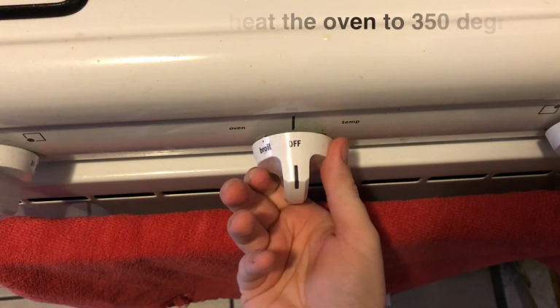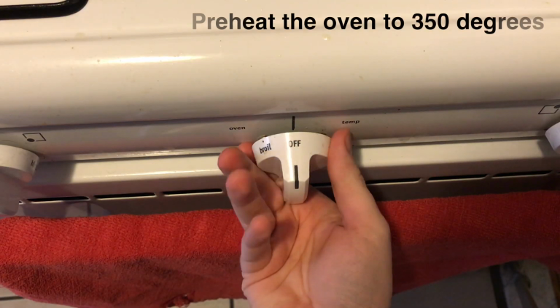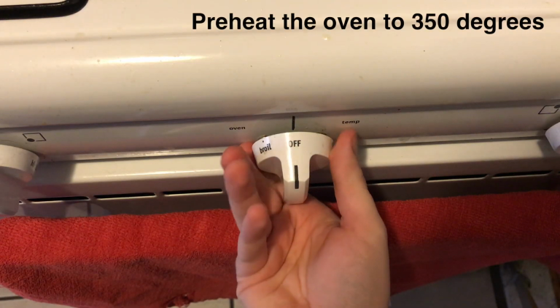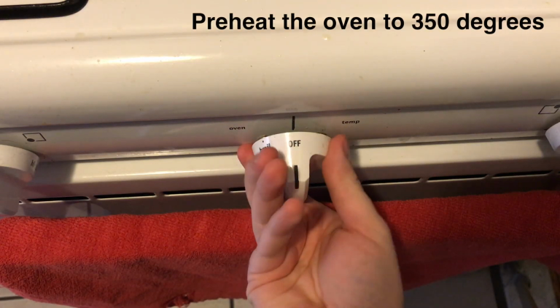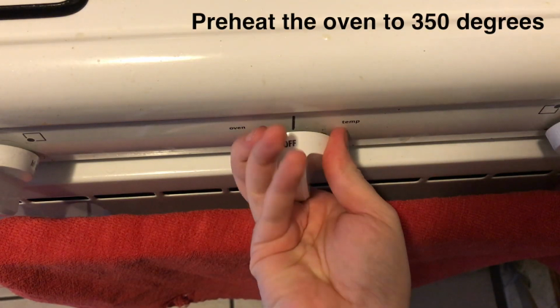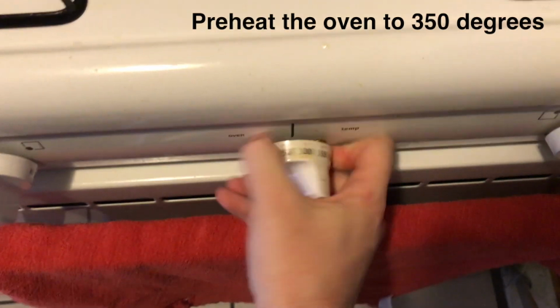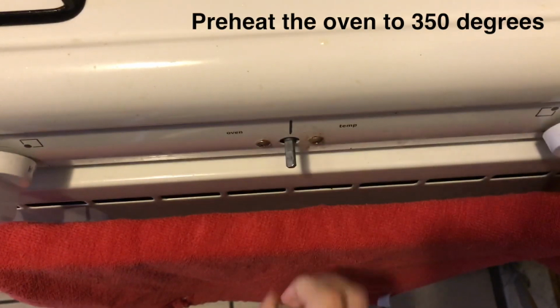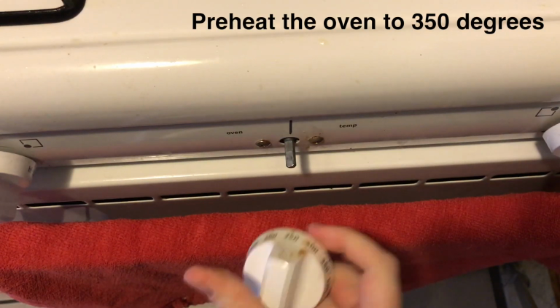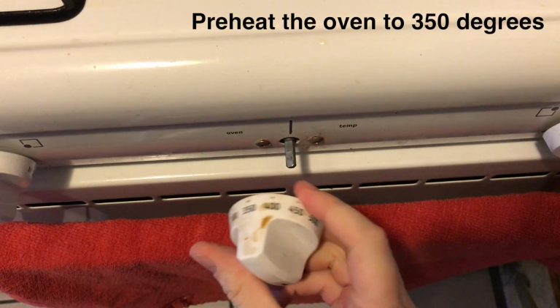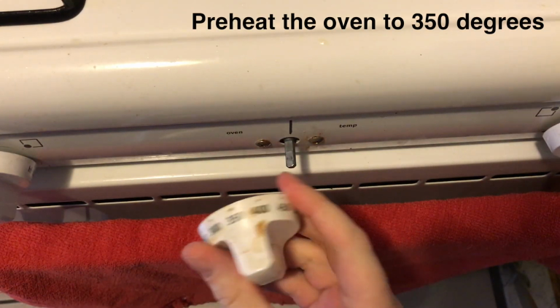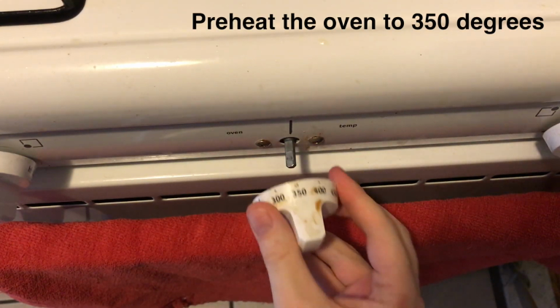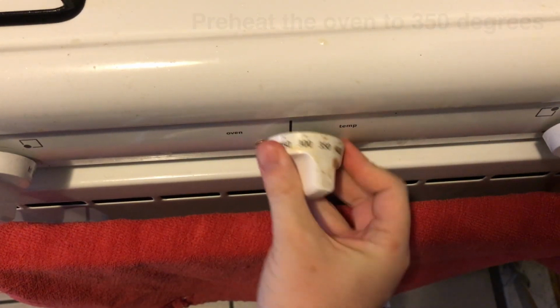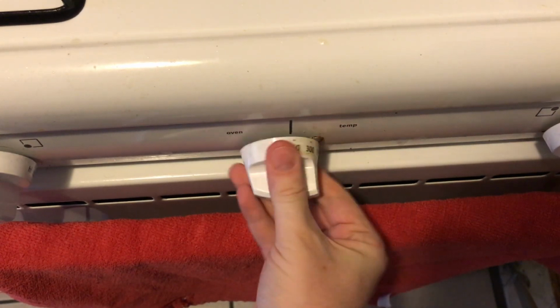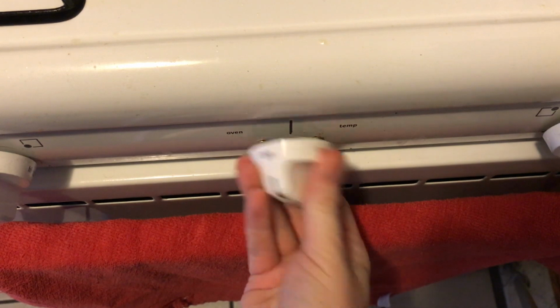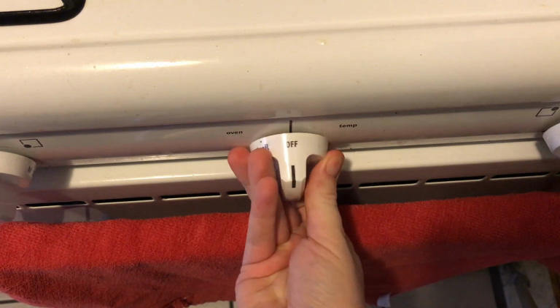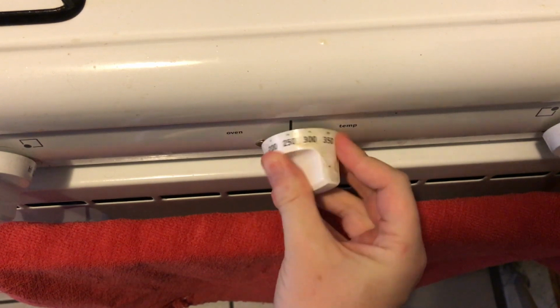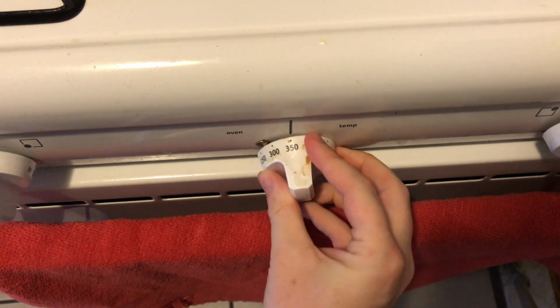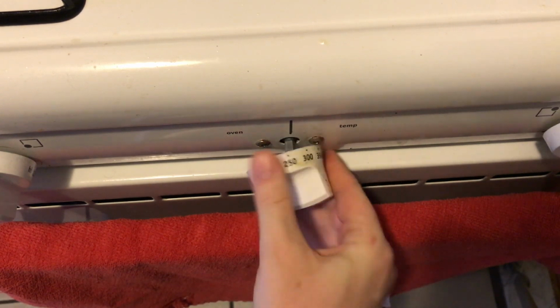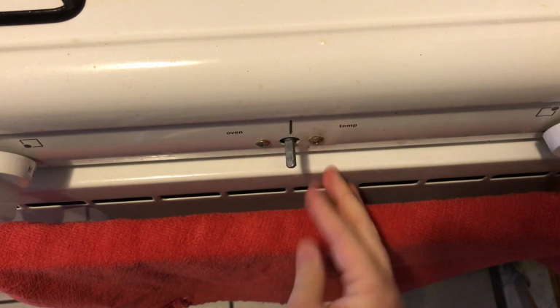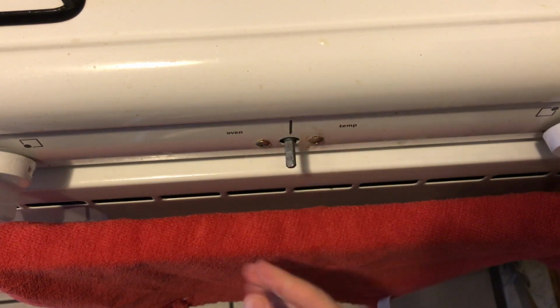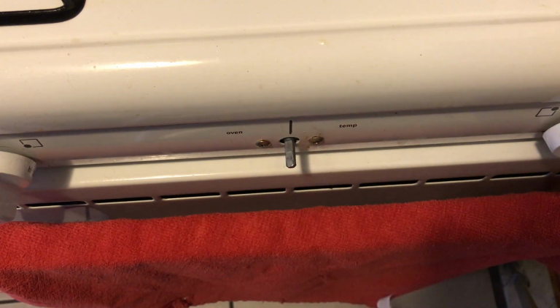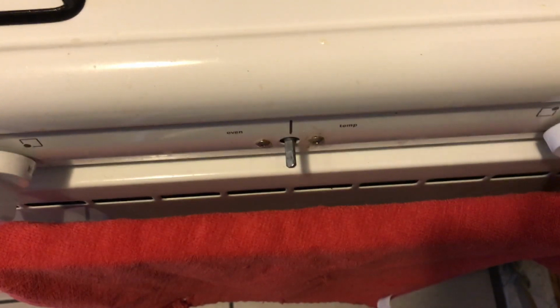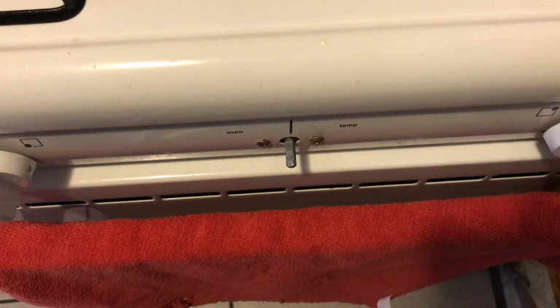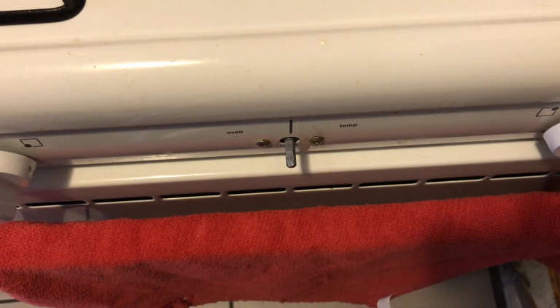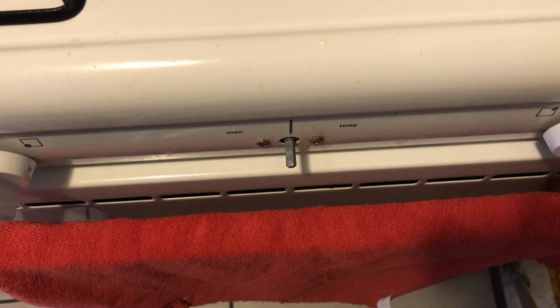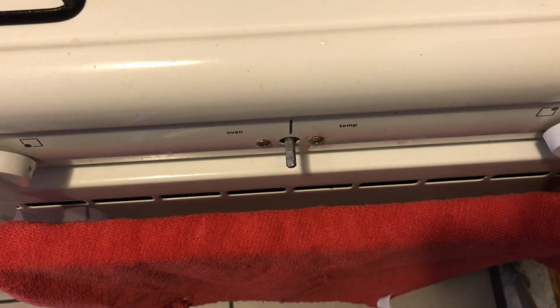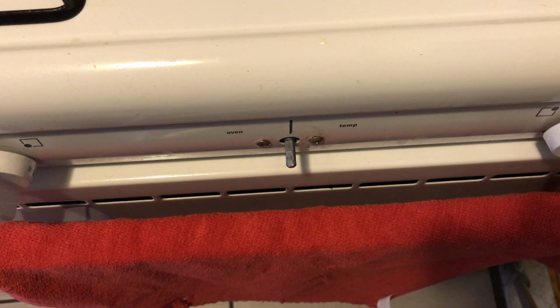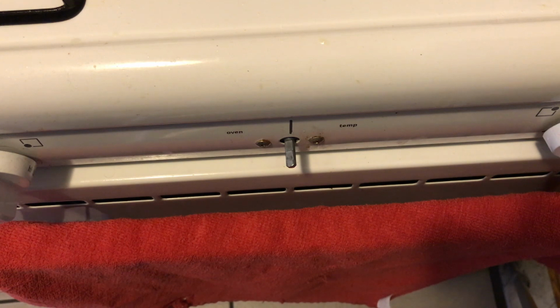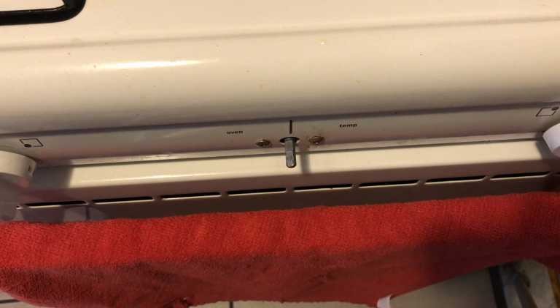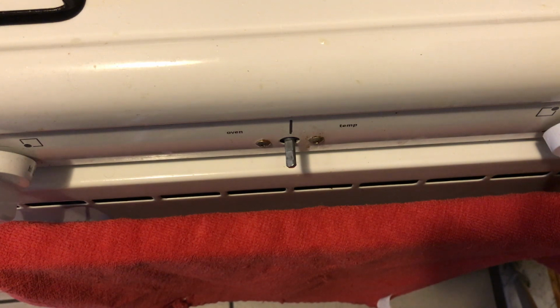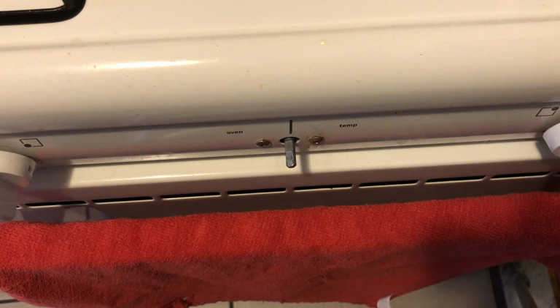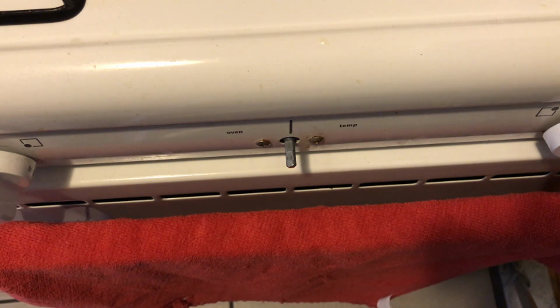Before we begin, preheat the oven to 350— Mike, you idiot! I'm sure whatever temperature you chose will be fine. We'll just wing it.